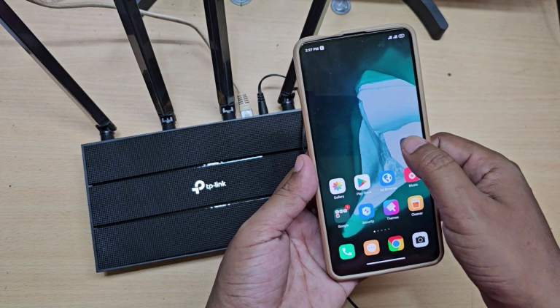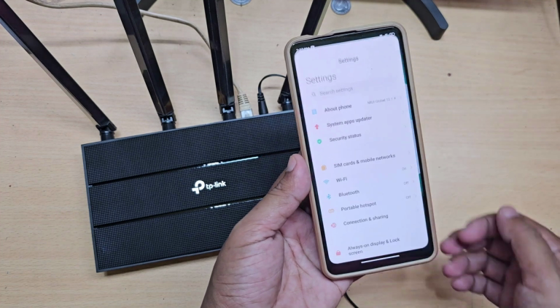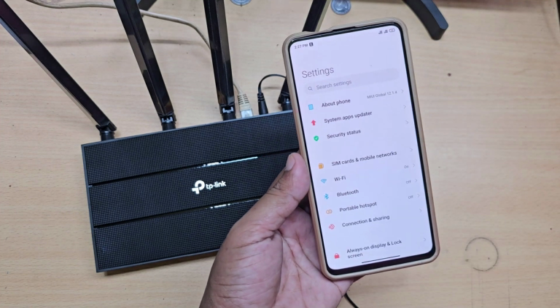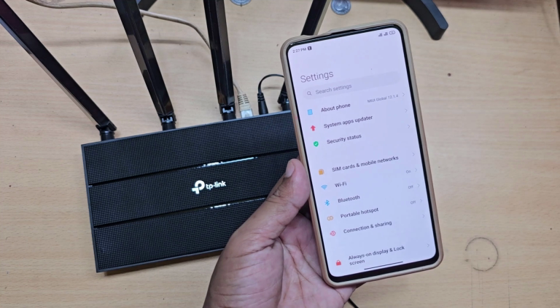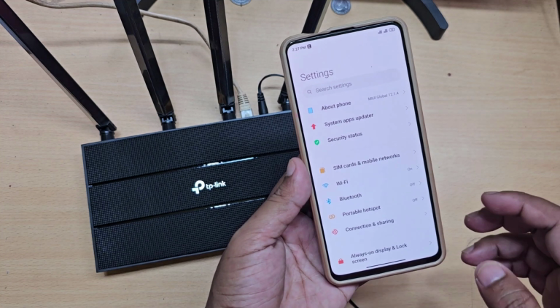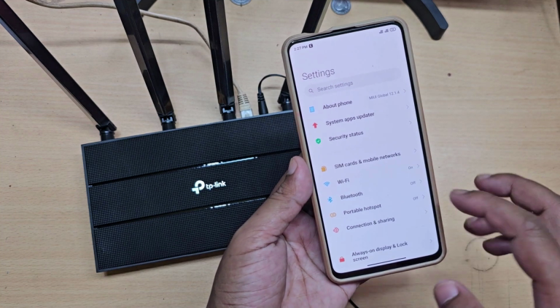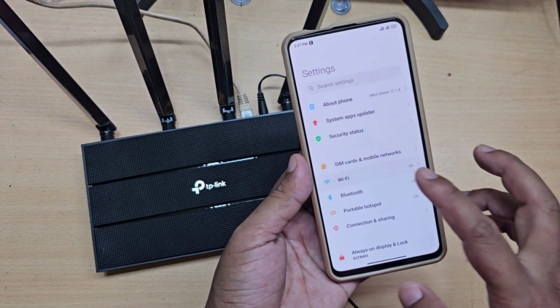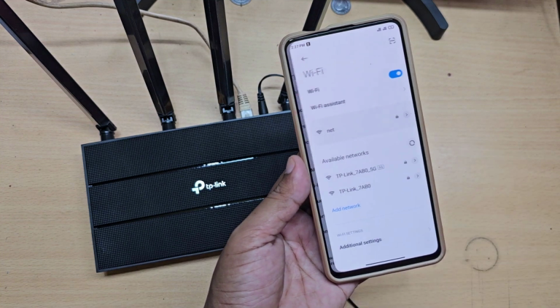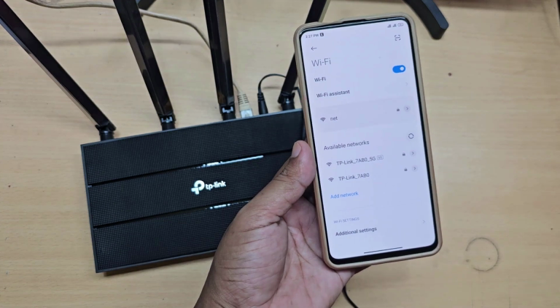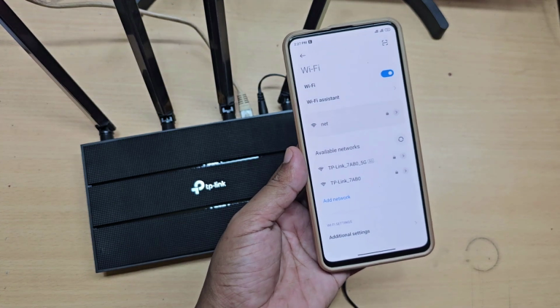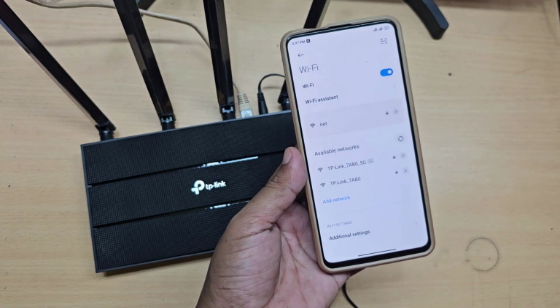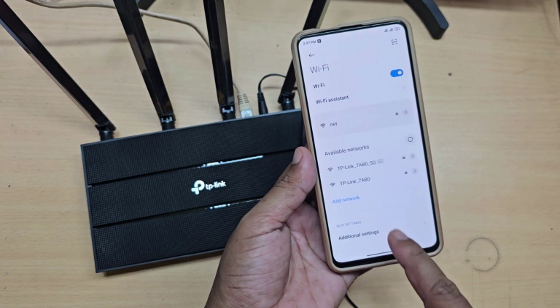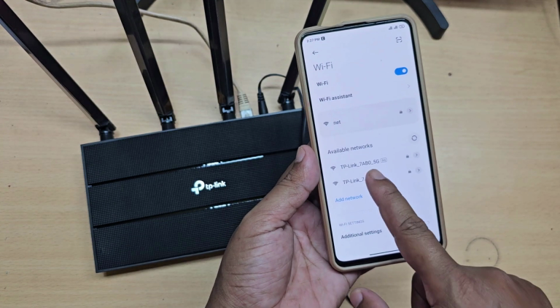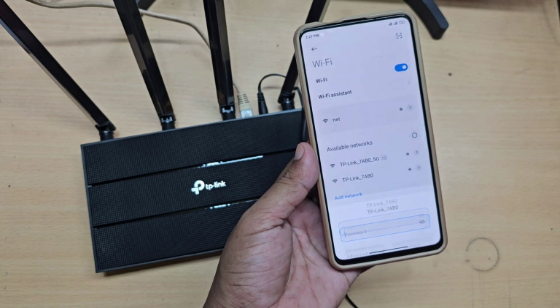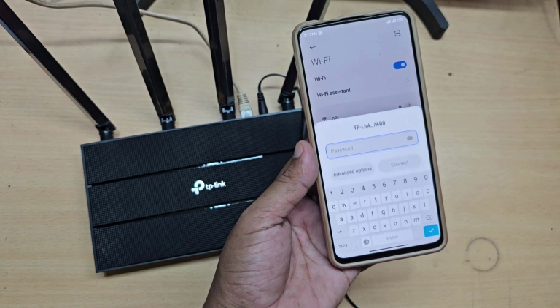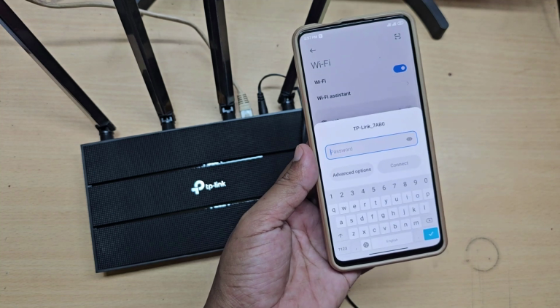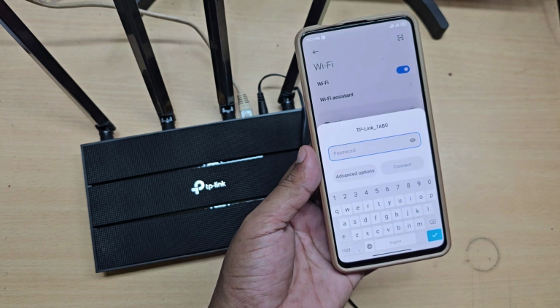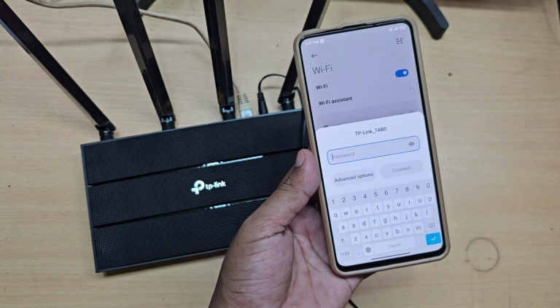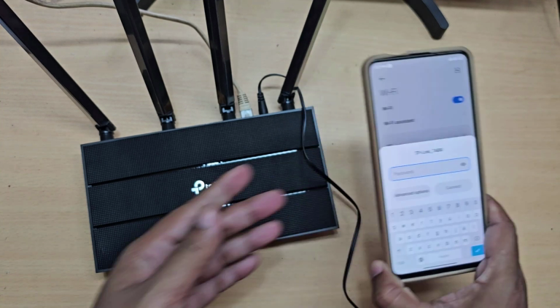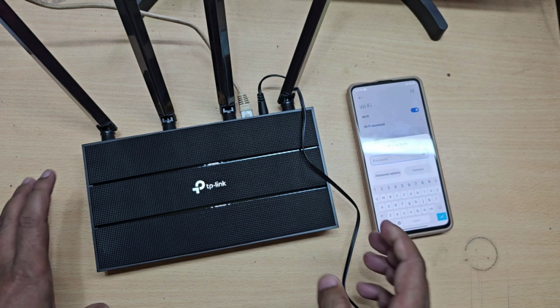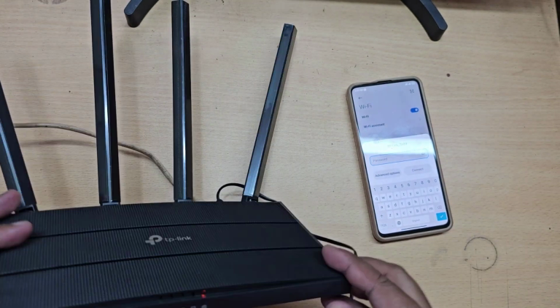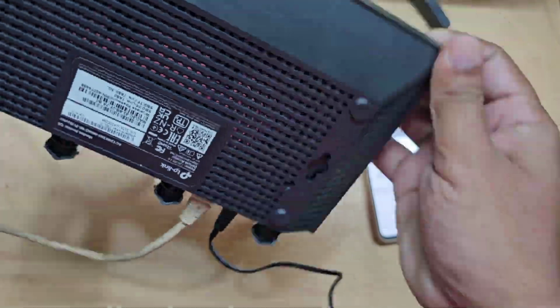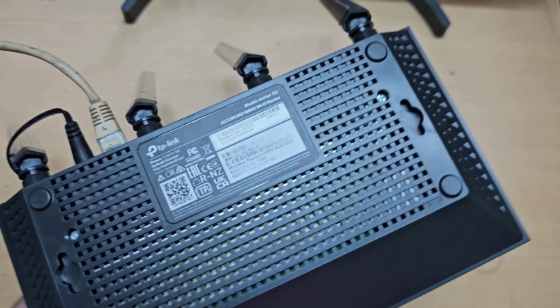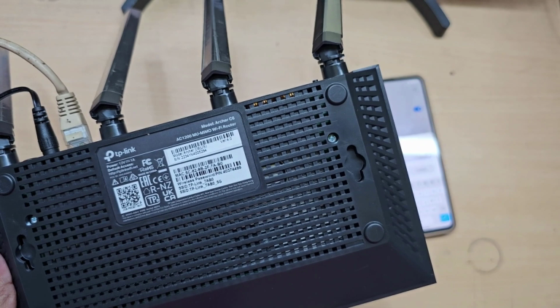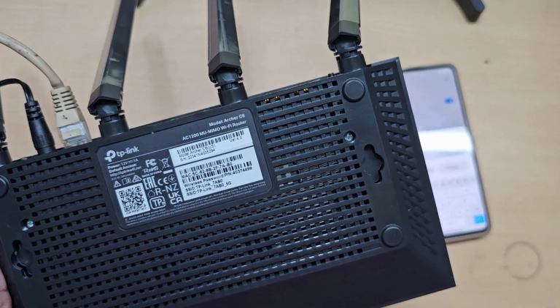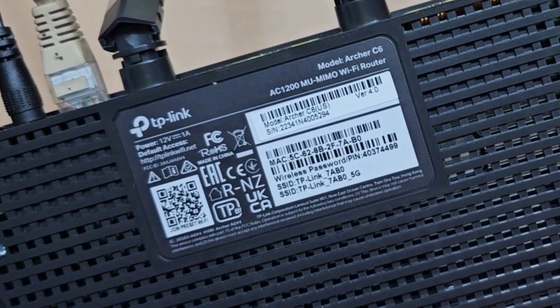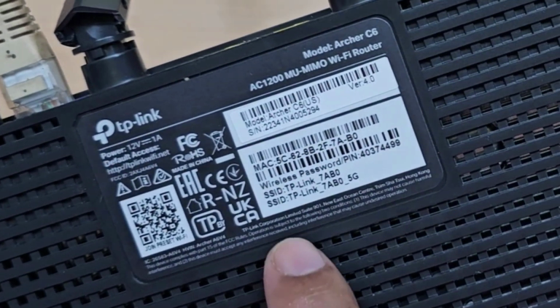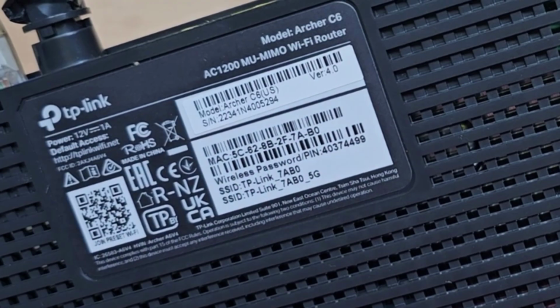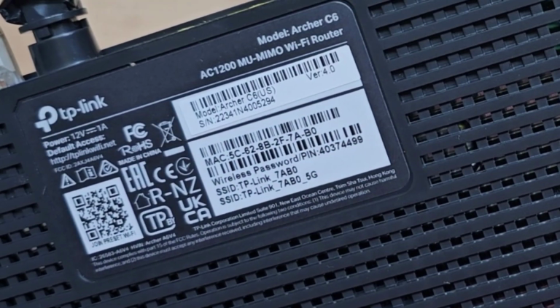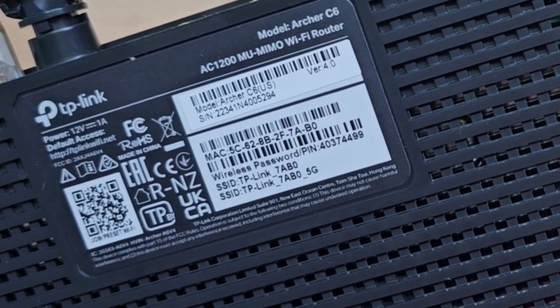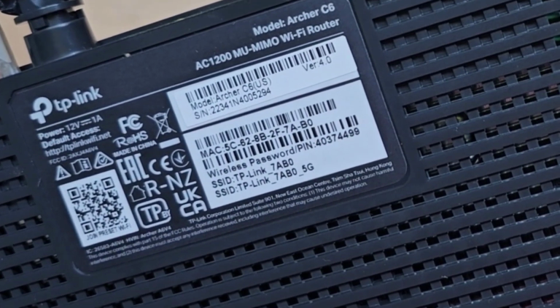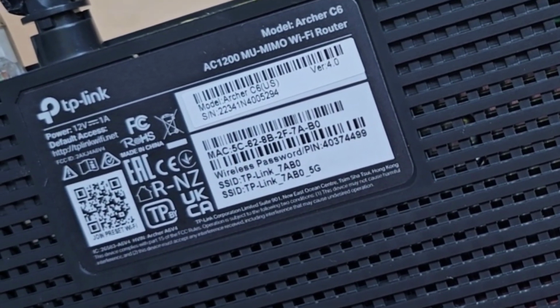Now connect your mobile to the Wi-Fi router default network. This is your default Wi-Fi router password.